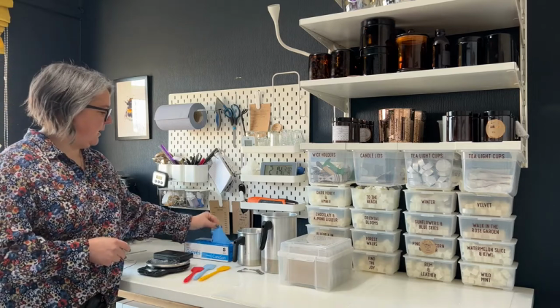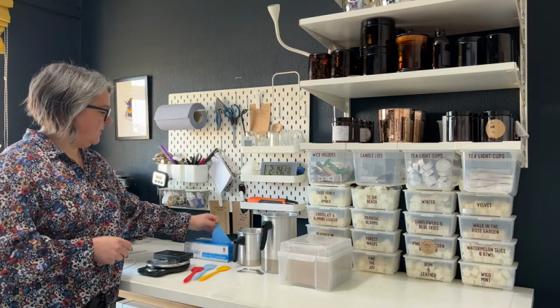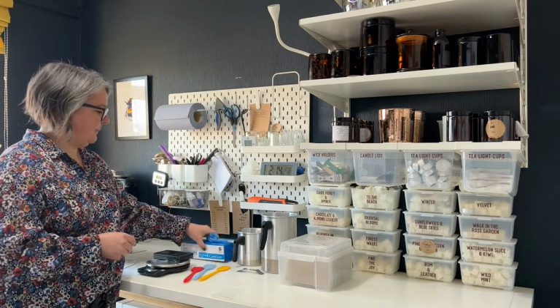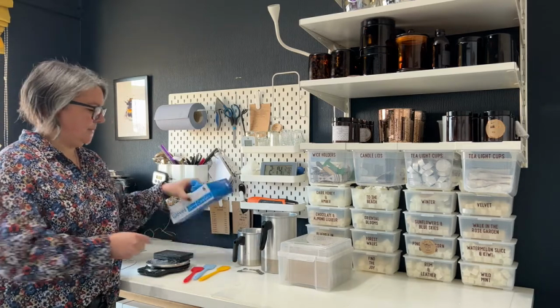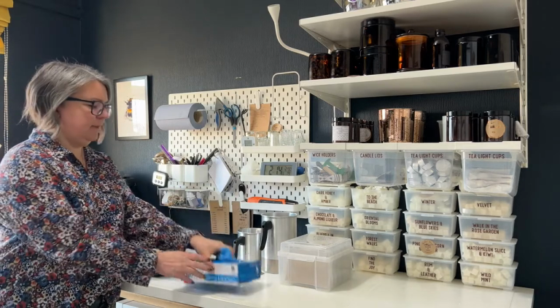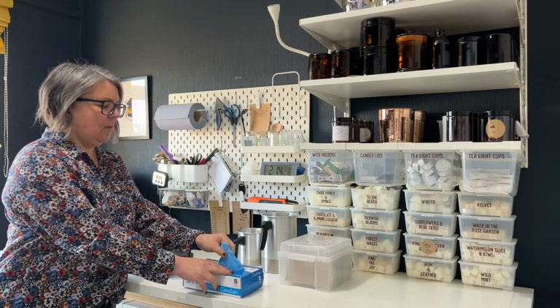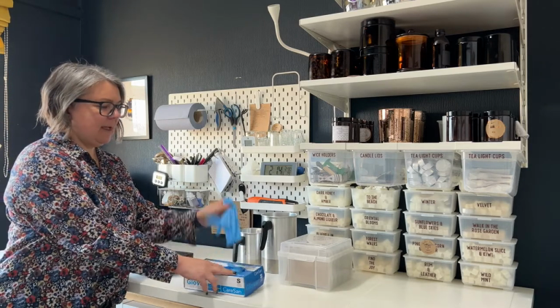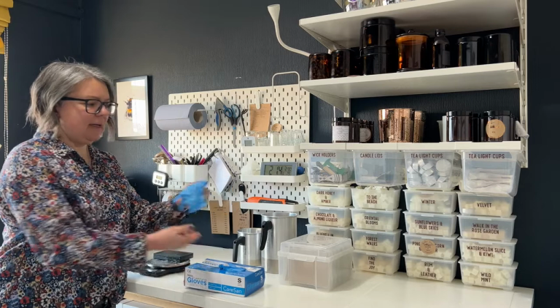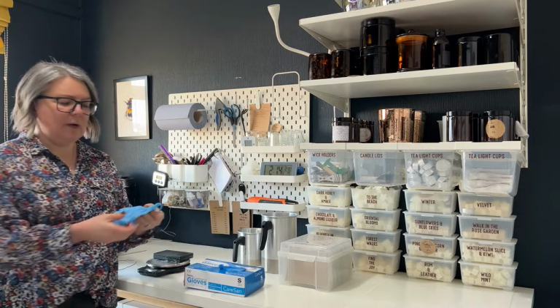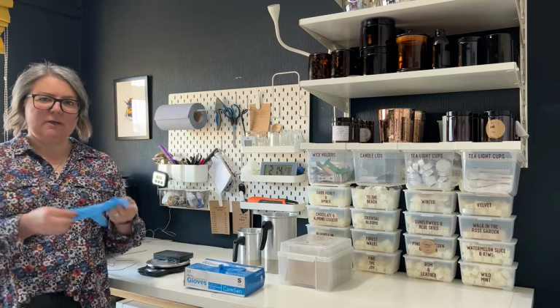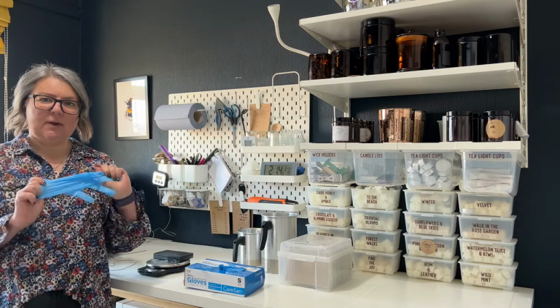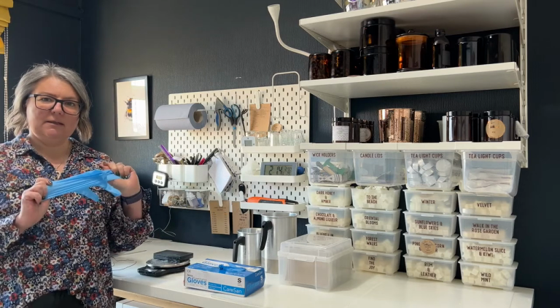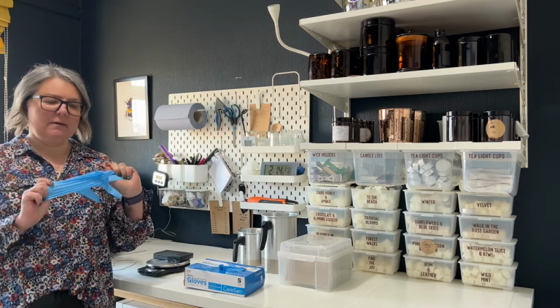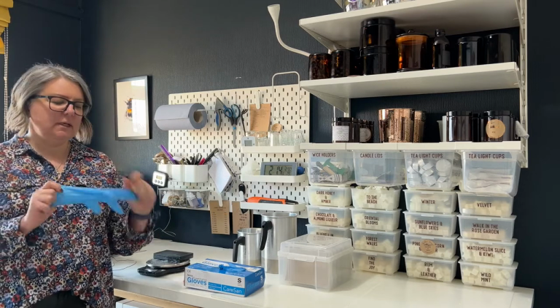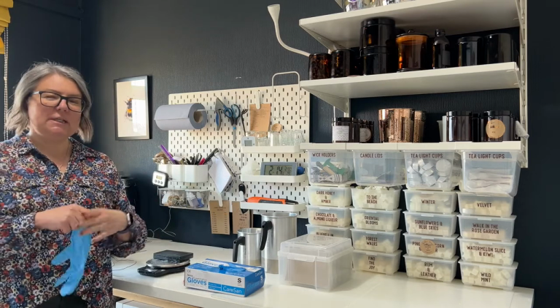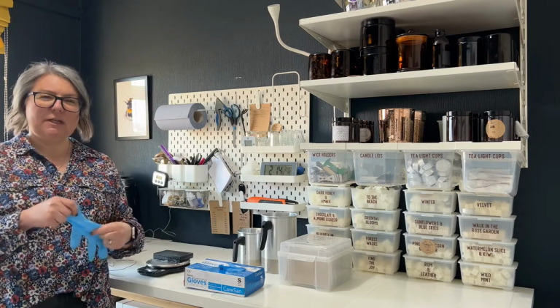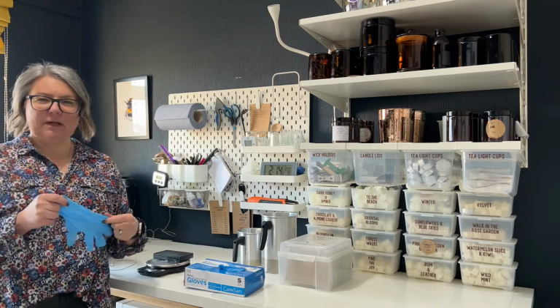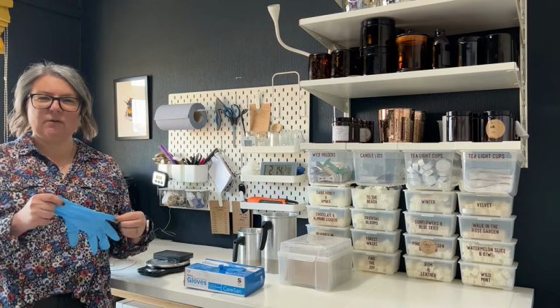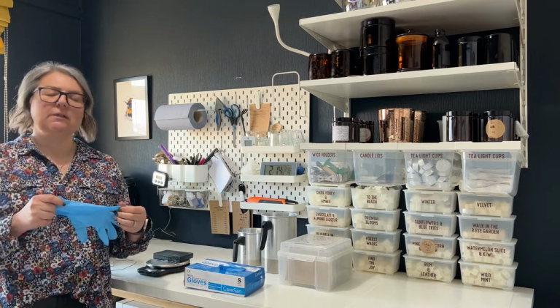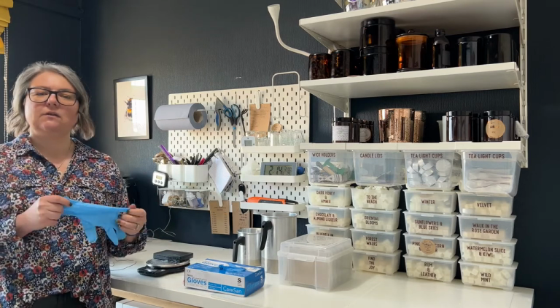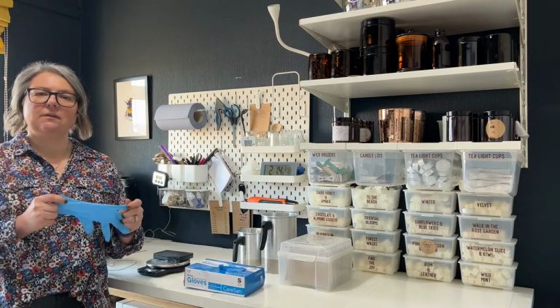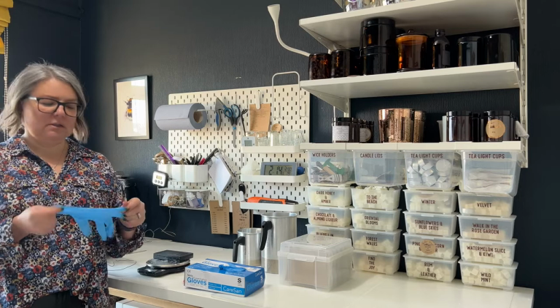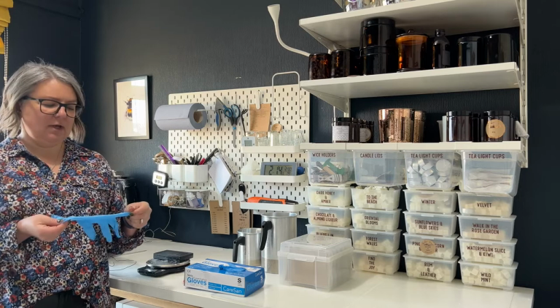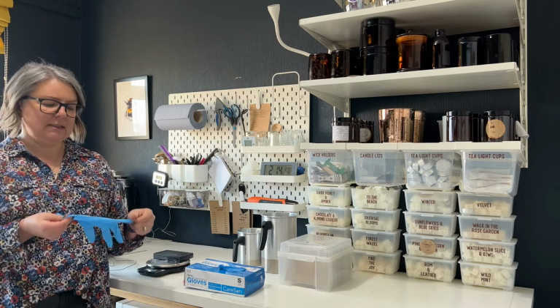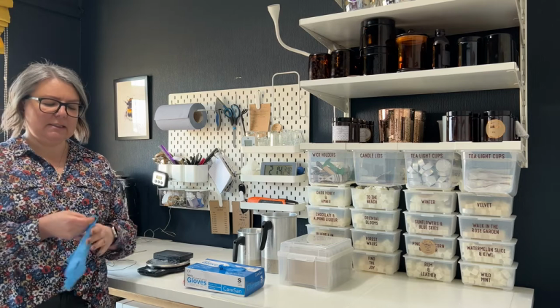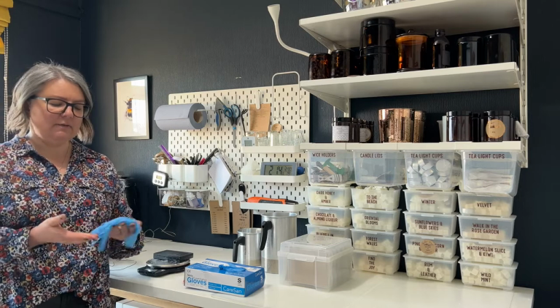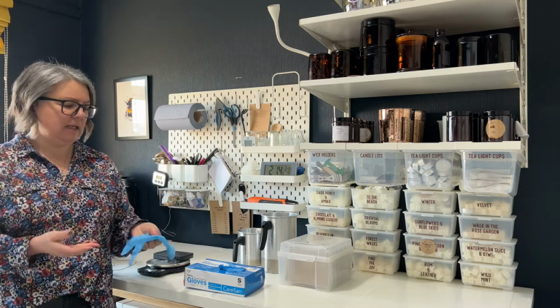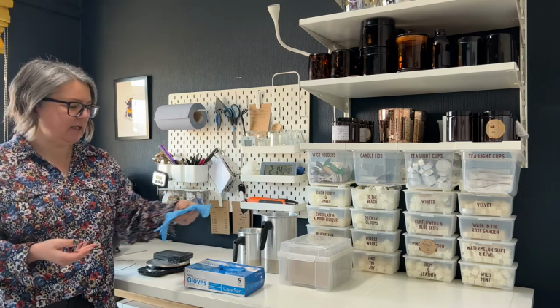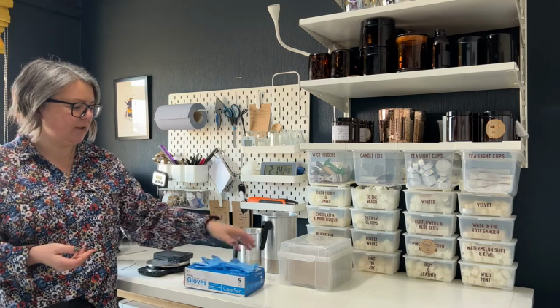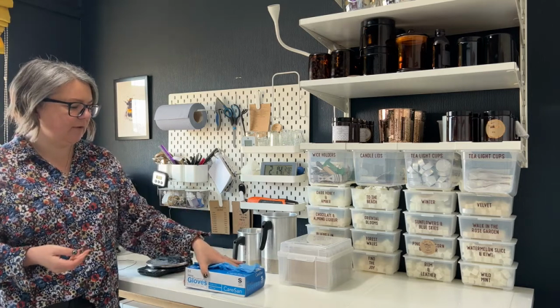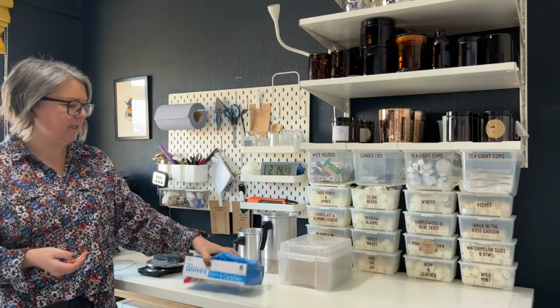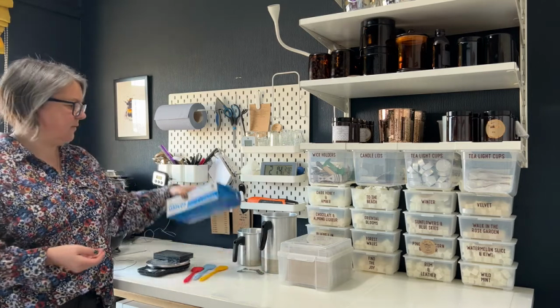Gloves — when I'm making candles and wax melts I wear gloves in case you get fragrance oils and other things on your hands. It just saves any irritation from the neat oils.